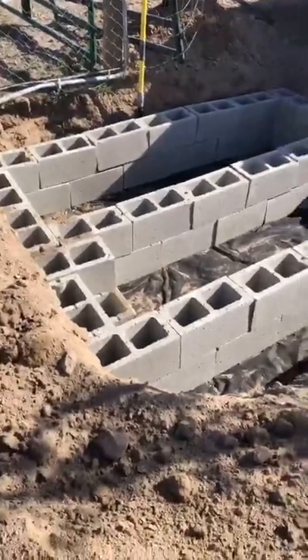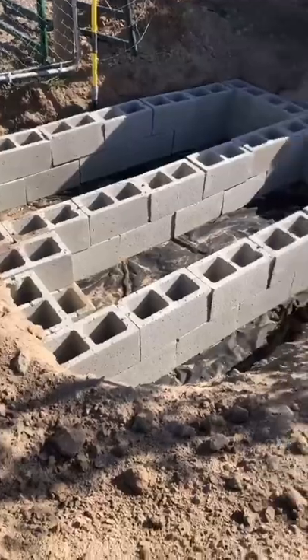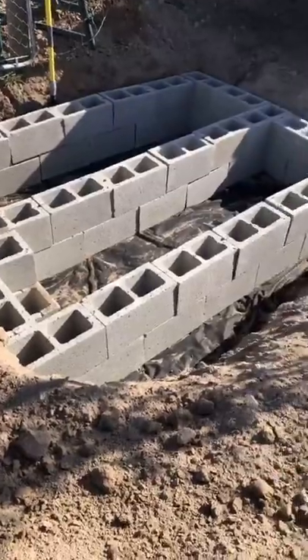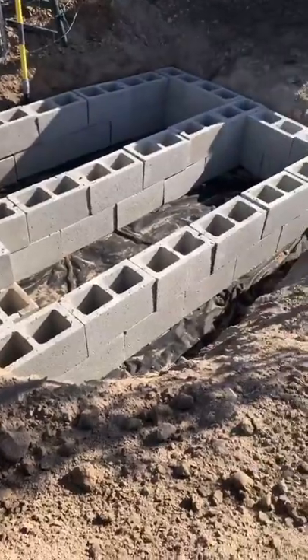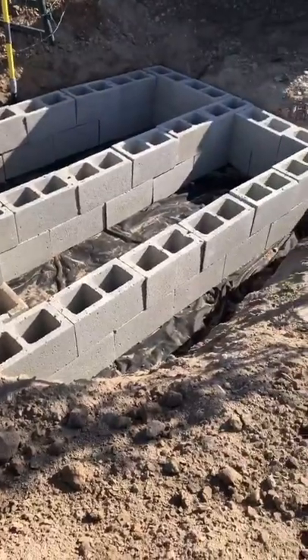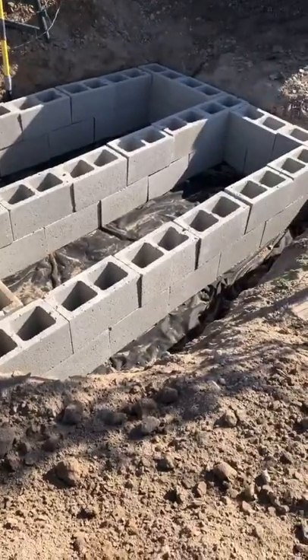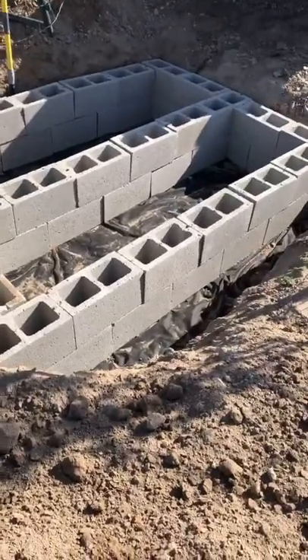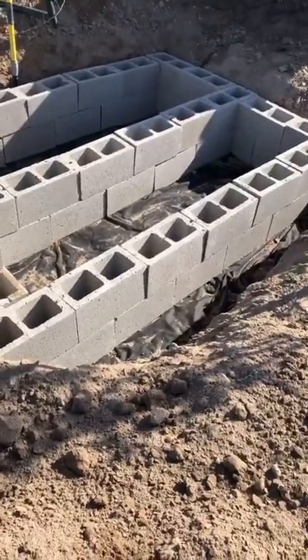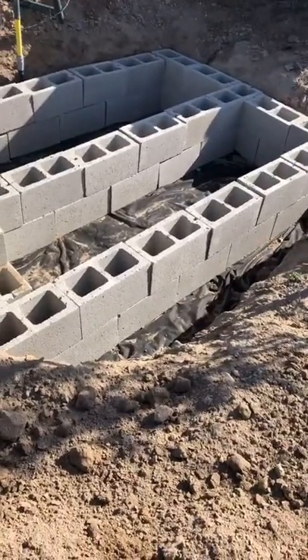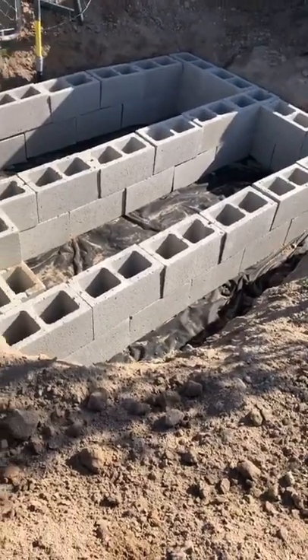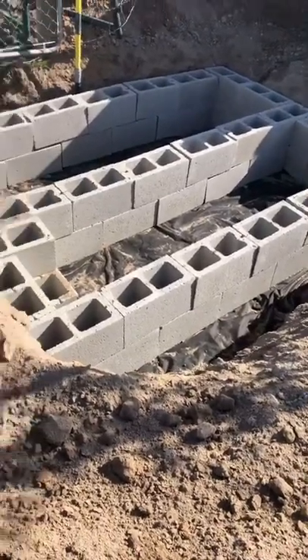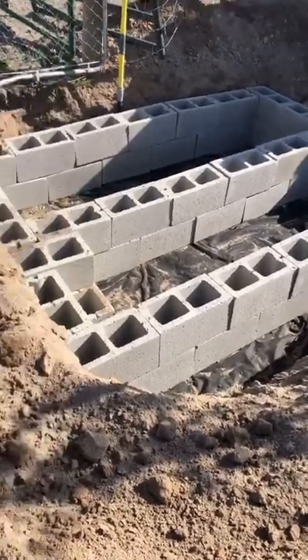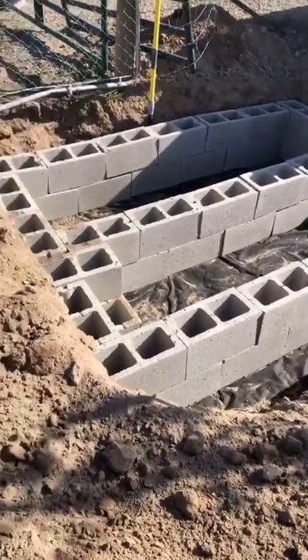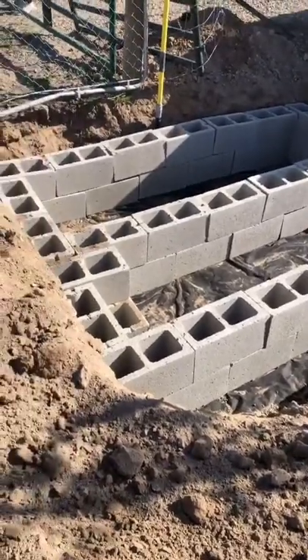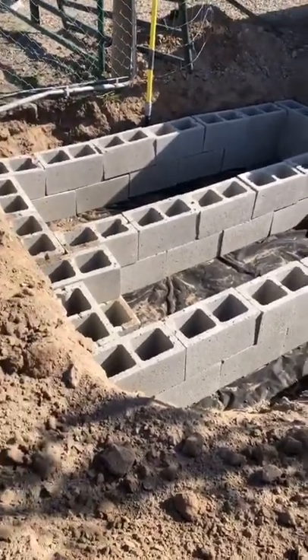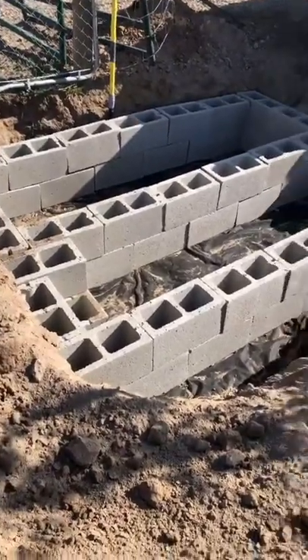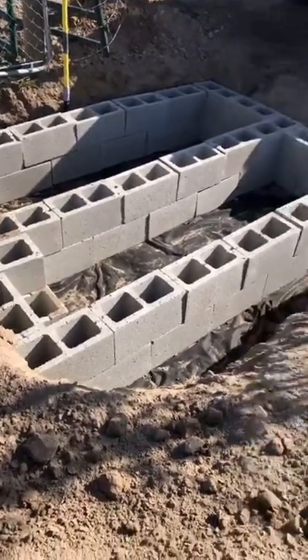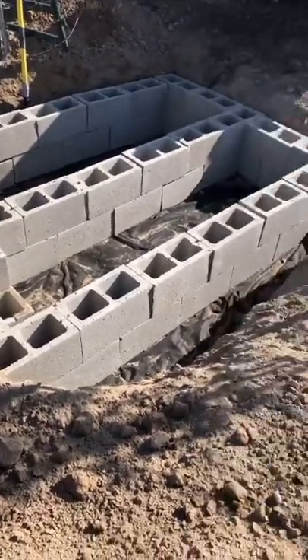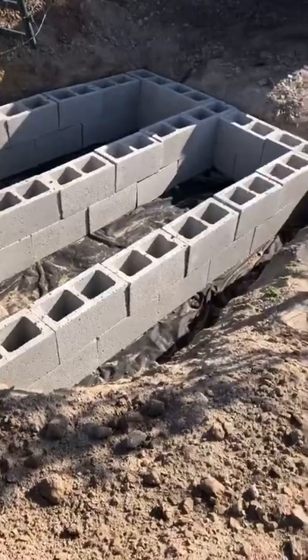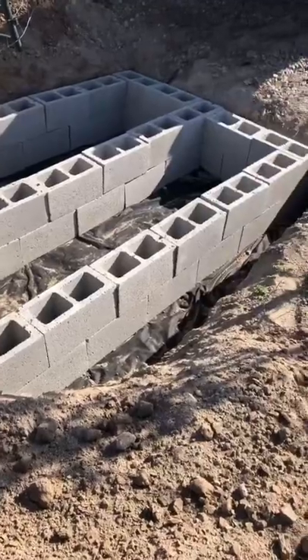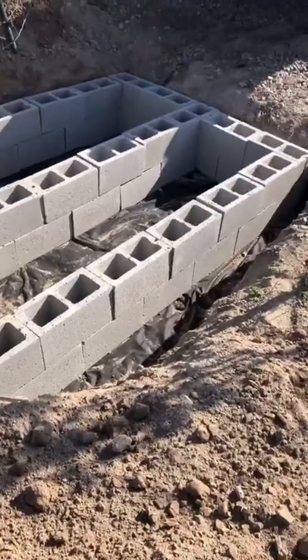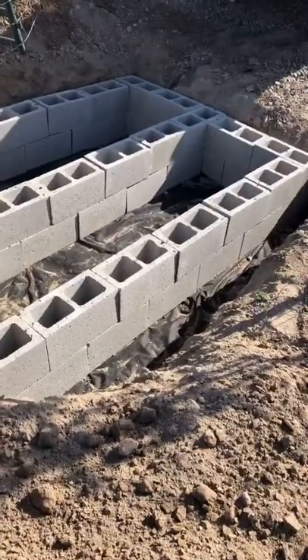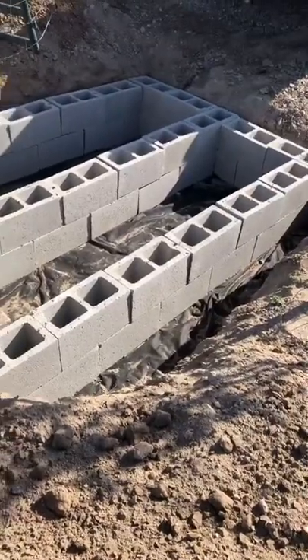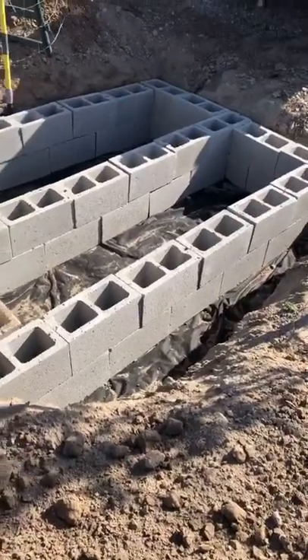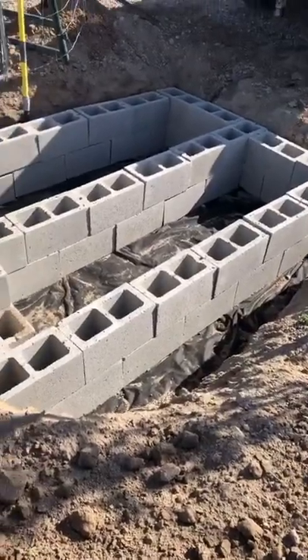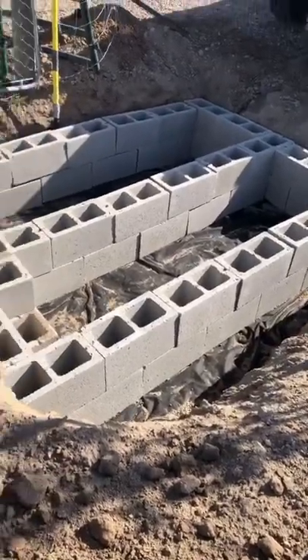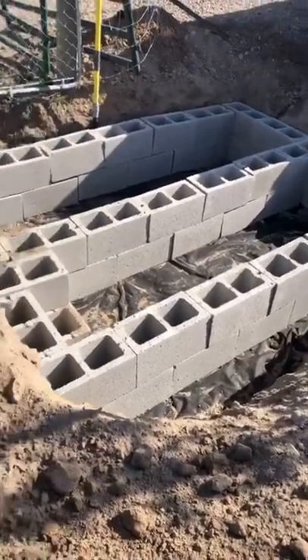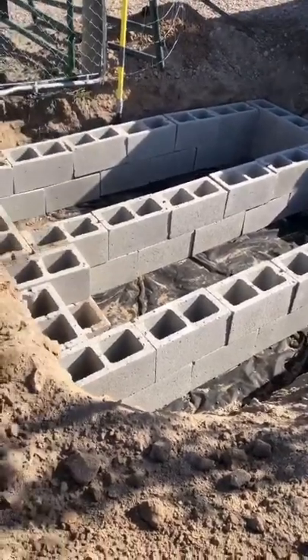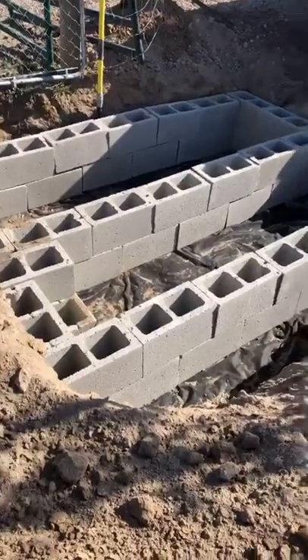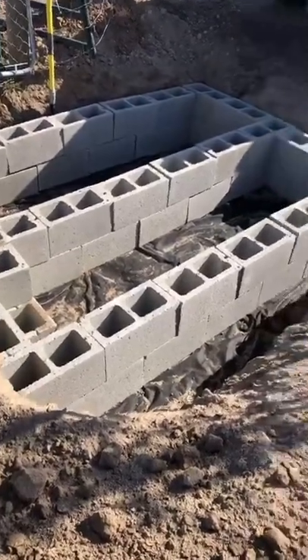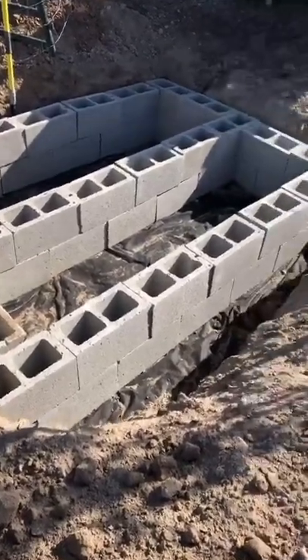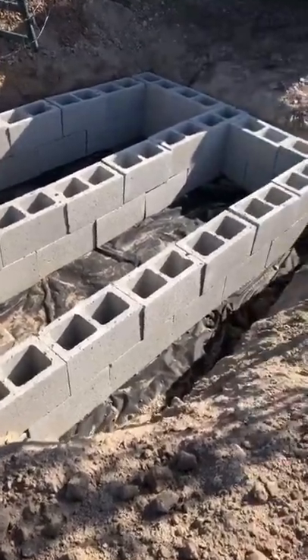I dug it down a little bit more, went and got 55 cinder blocks, and framed it in, put a center column in it, and put some weed barrier down.